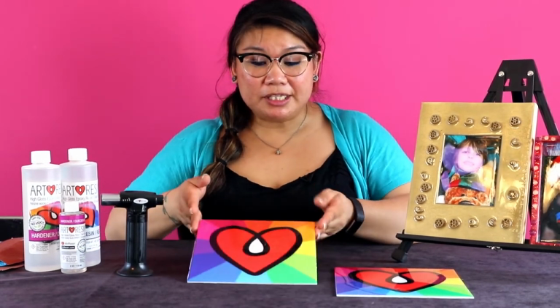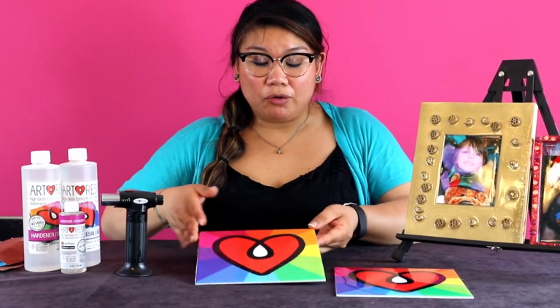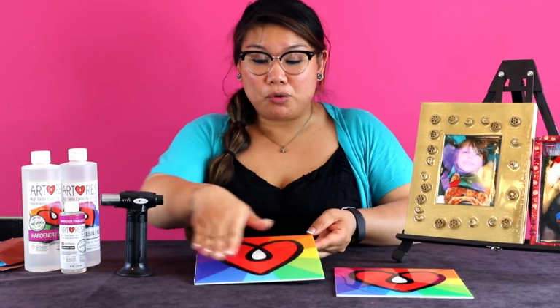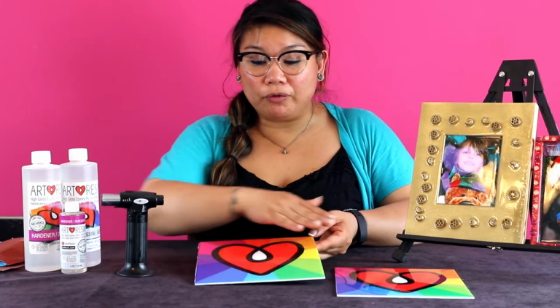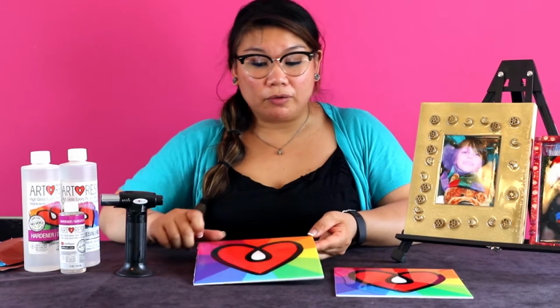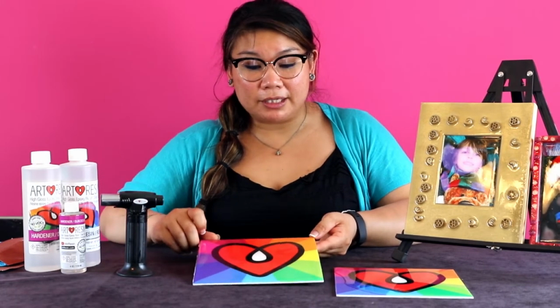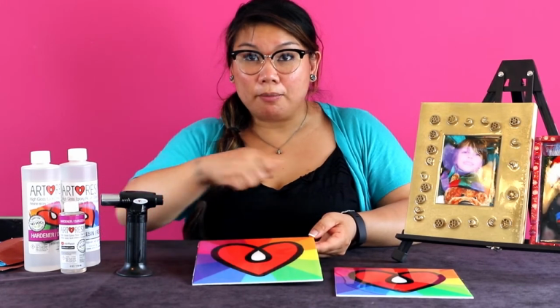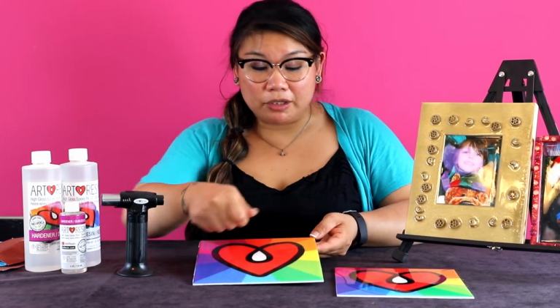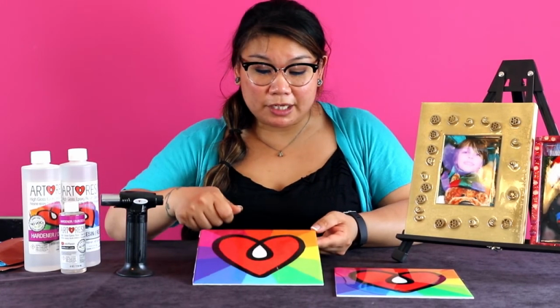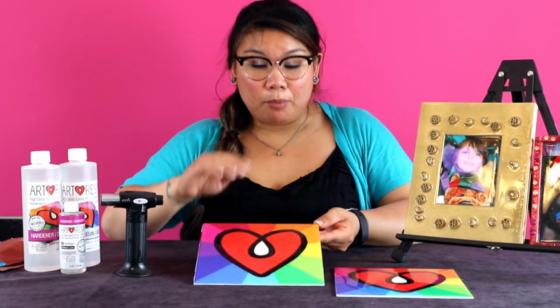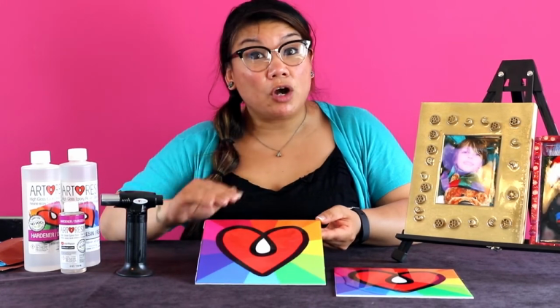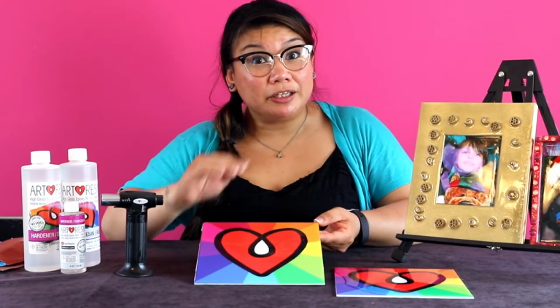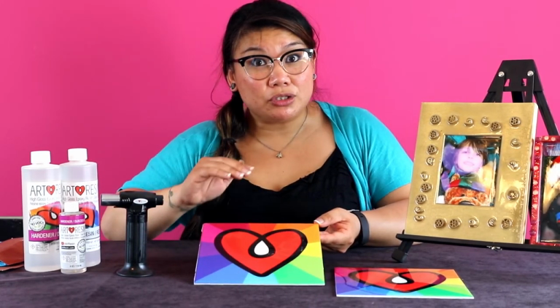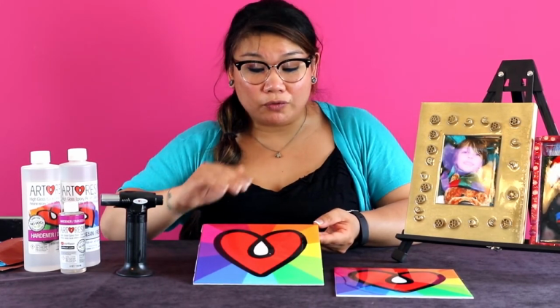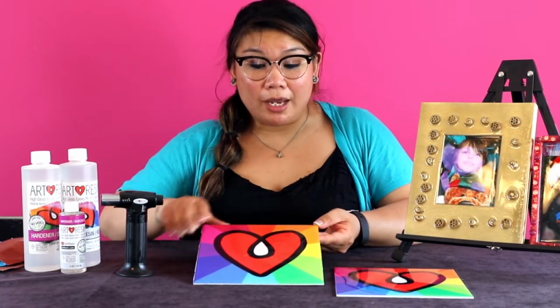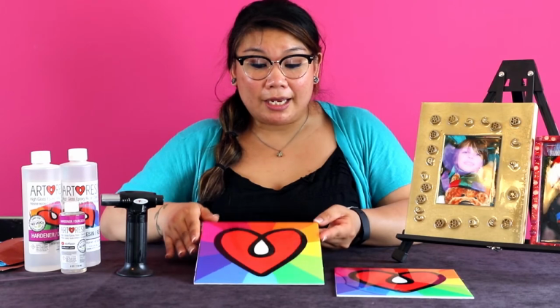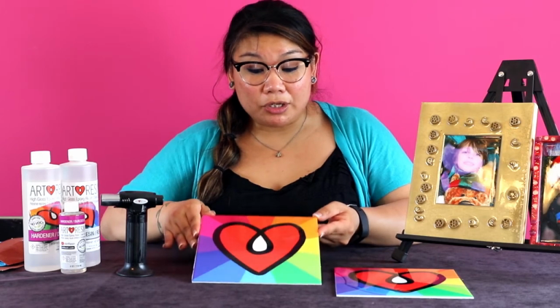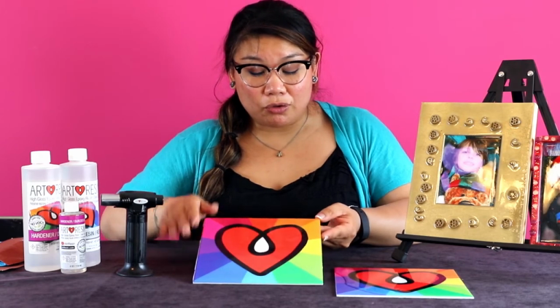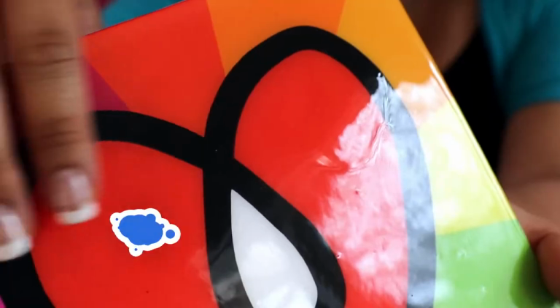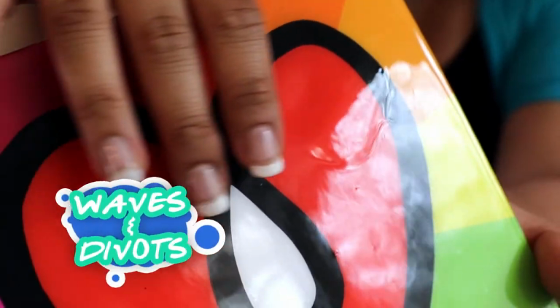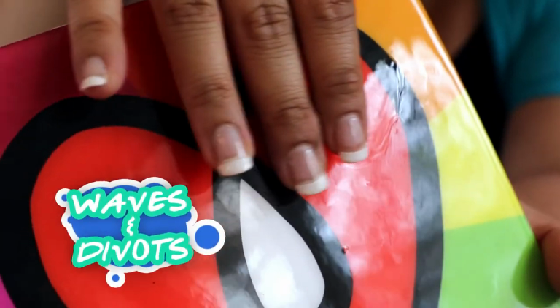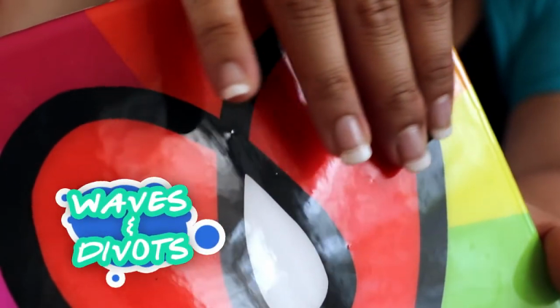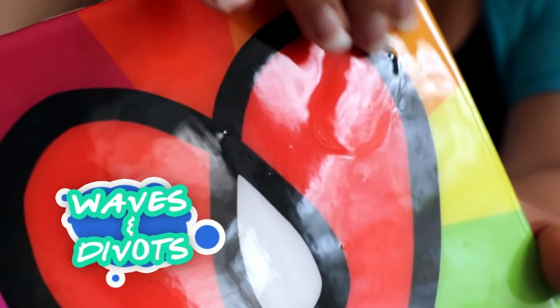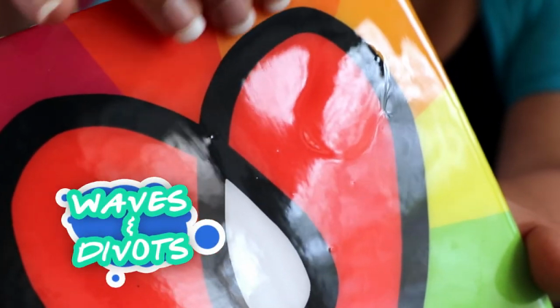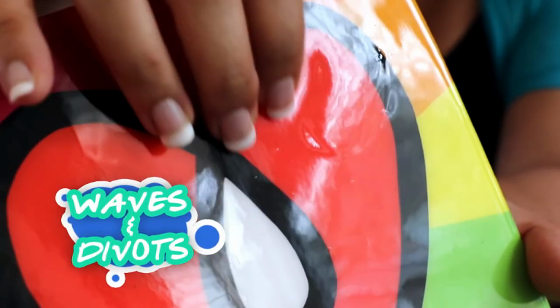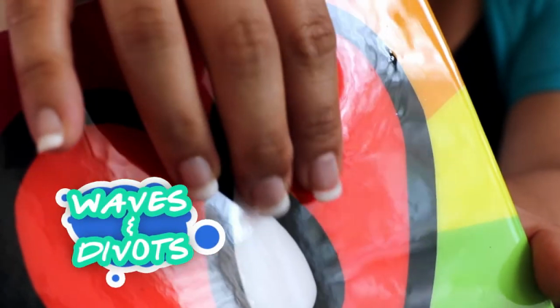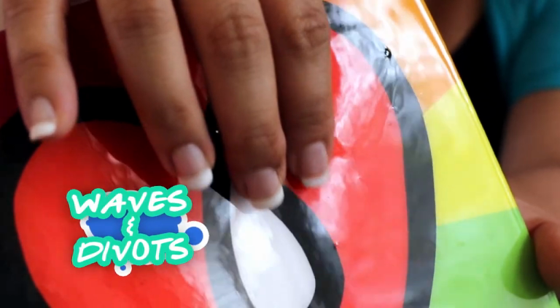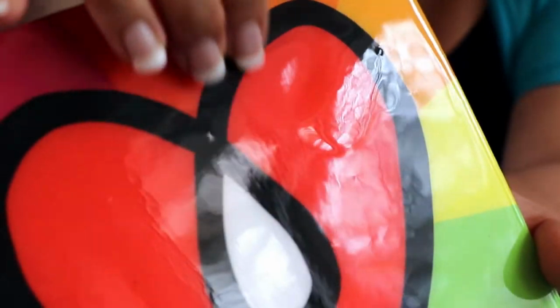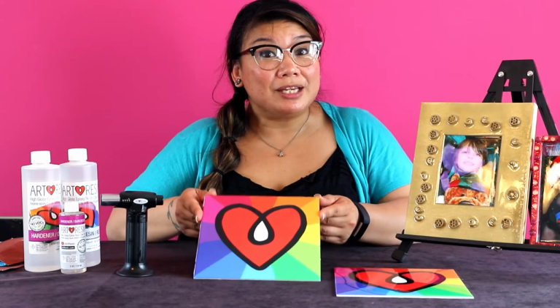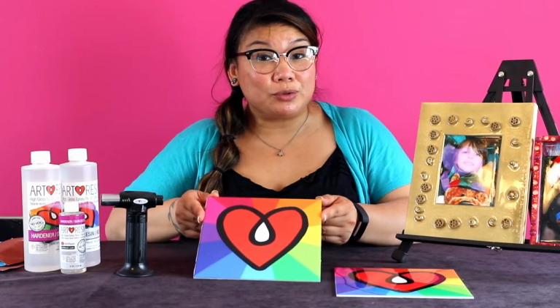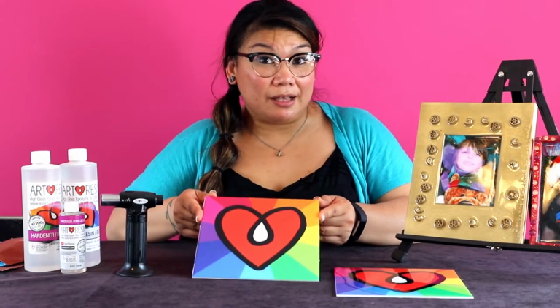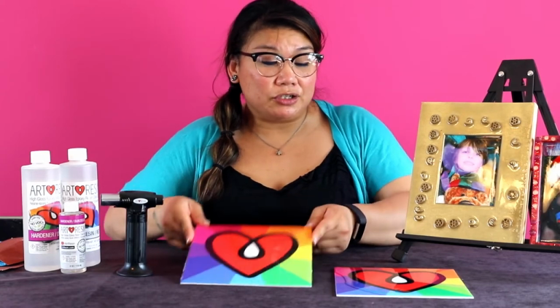In this piece here, we poured a perfect coat of ArtResin and popped all the bubbles, but we've gone a little bit too far and now it's cured with some waves, a little bit of lumps and bumps, and some divots. This we can actually salvage.